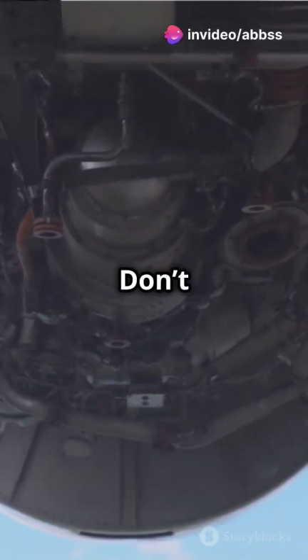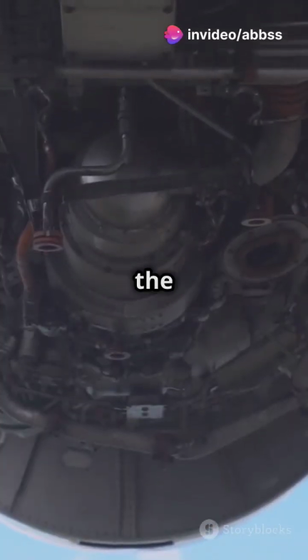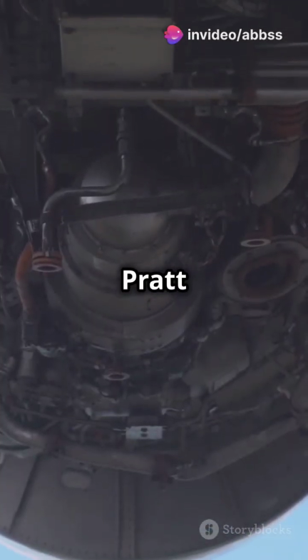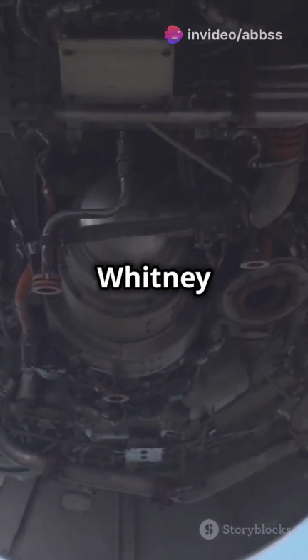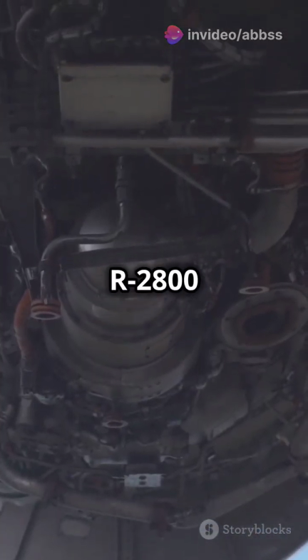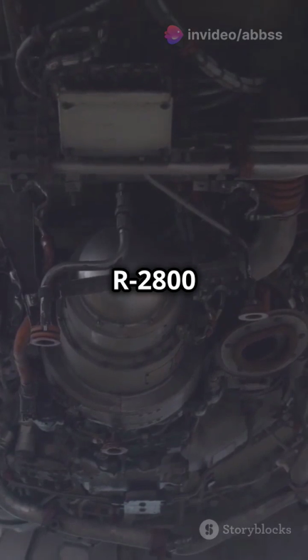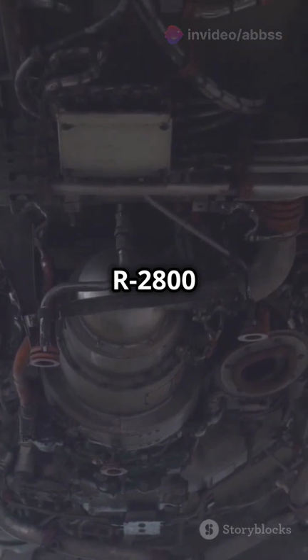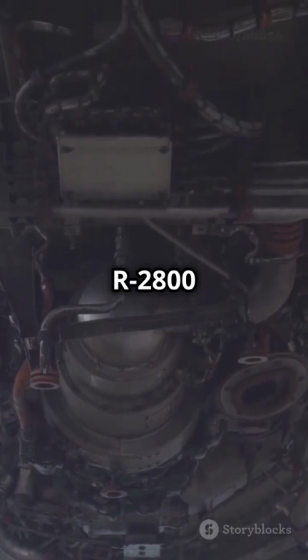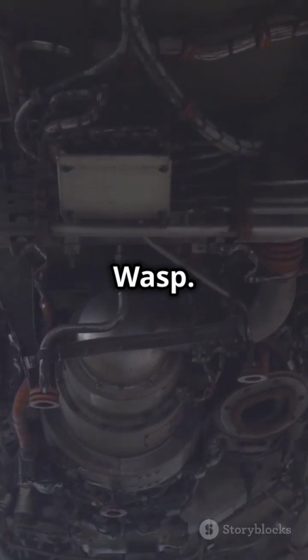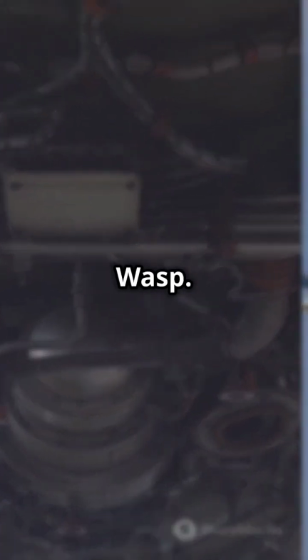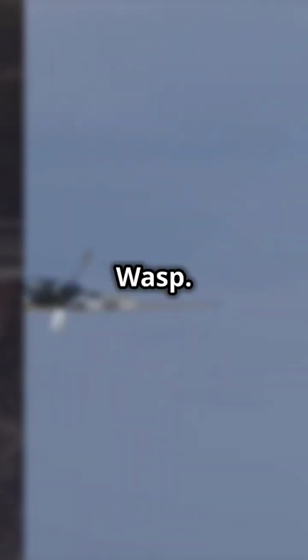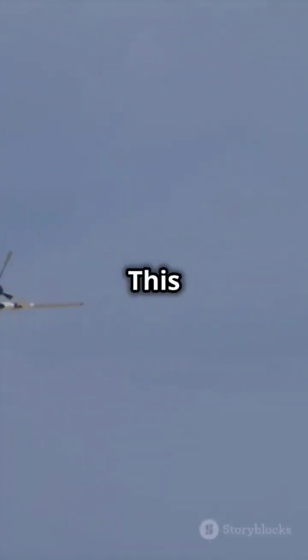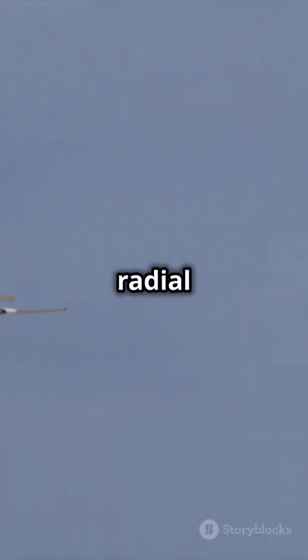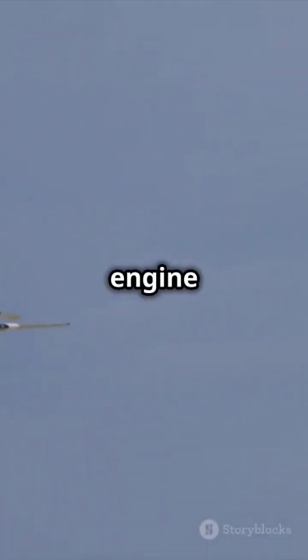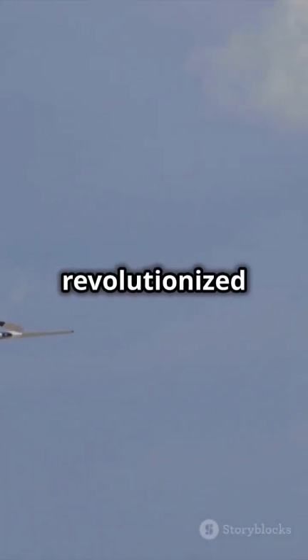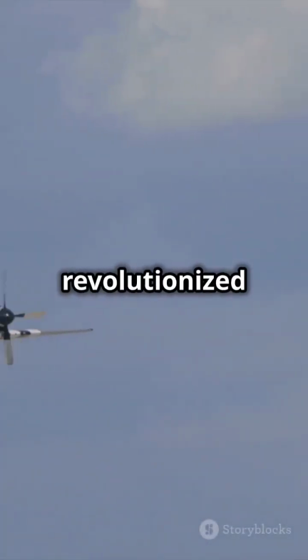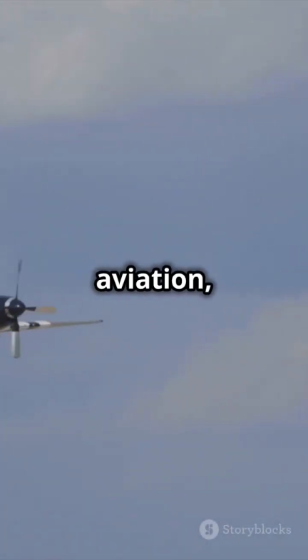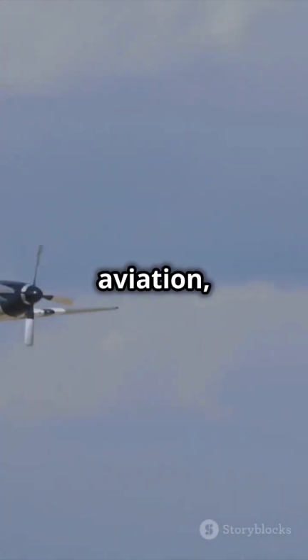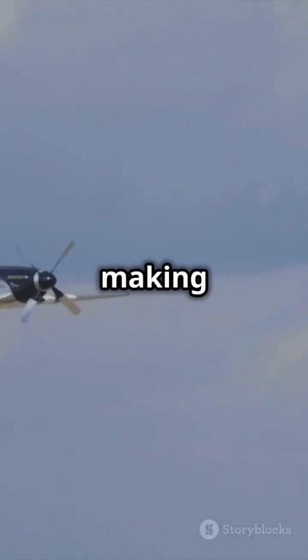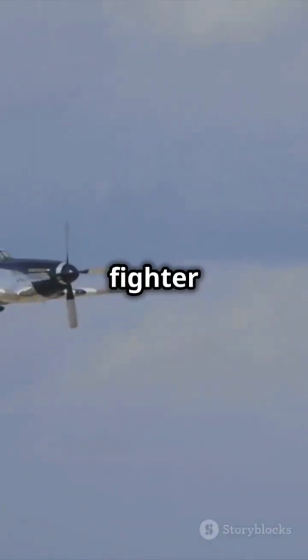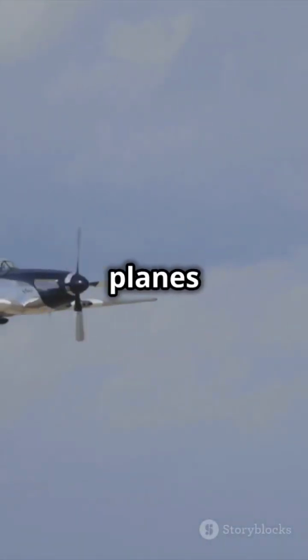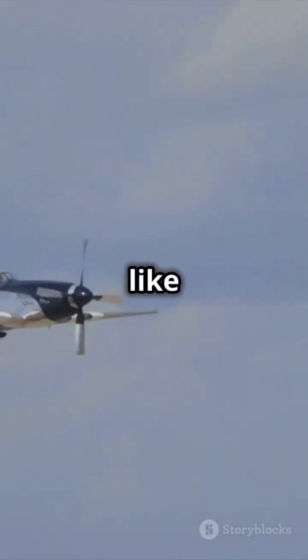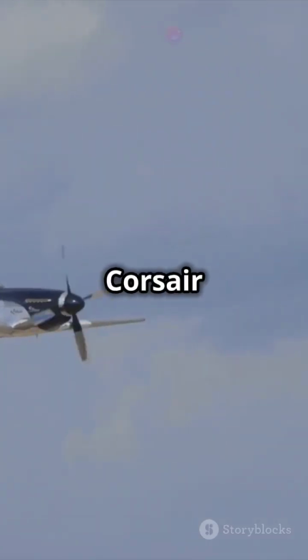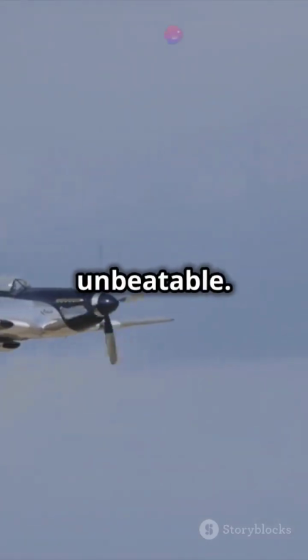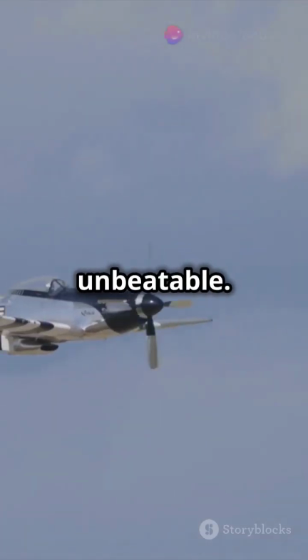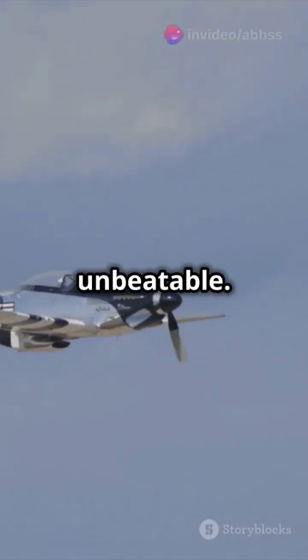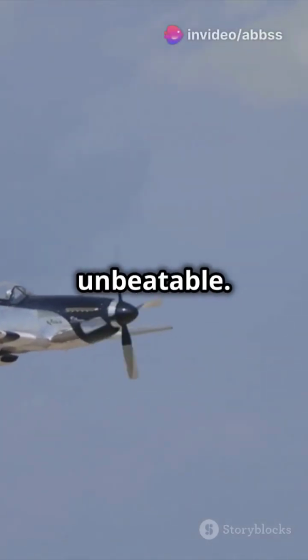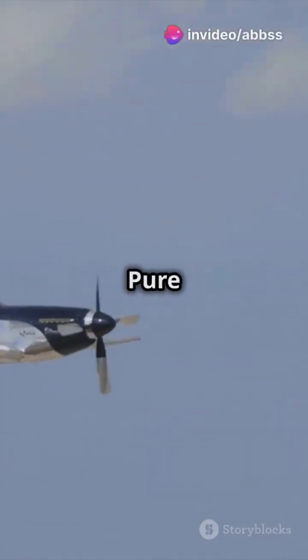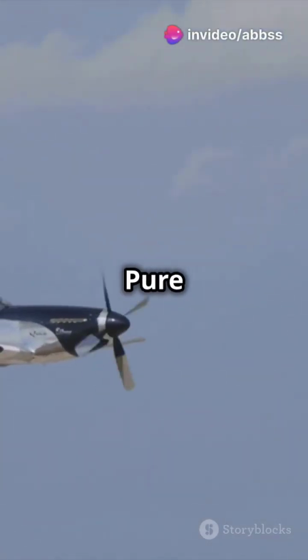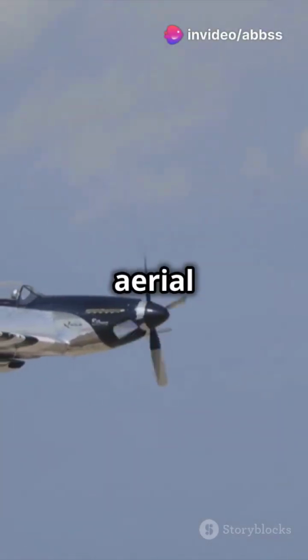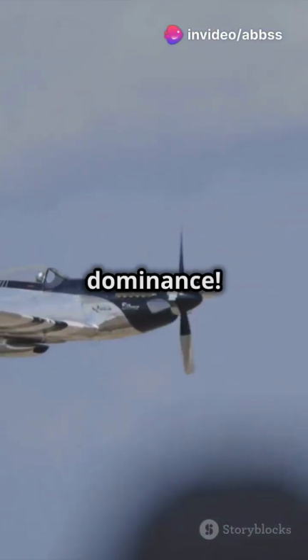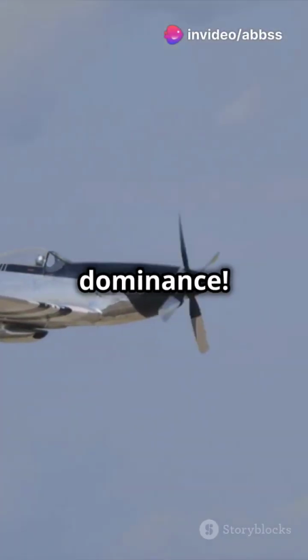Don't forget the Pratt & Whitney R-2800 Double Wasp. This radial engine revolutionized aviation, making fighter planes like the Corsair unbeatable. Pure aerial dominance.